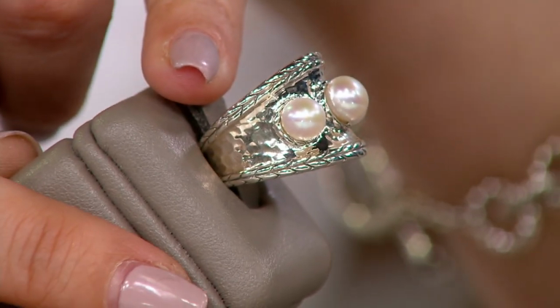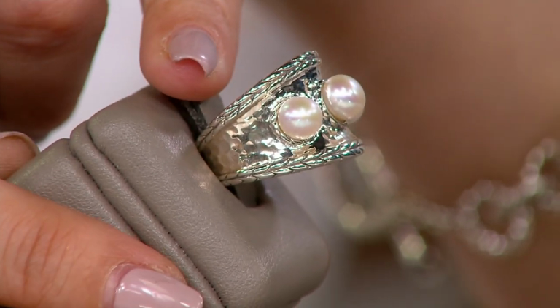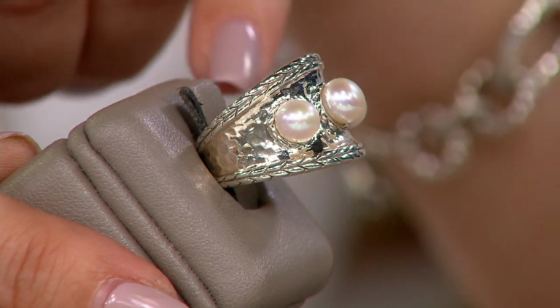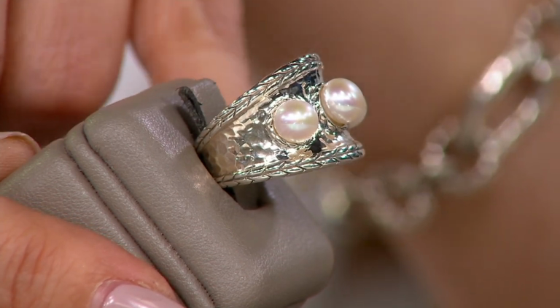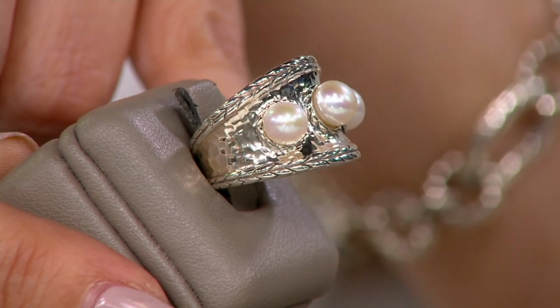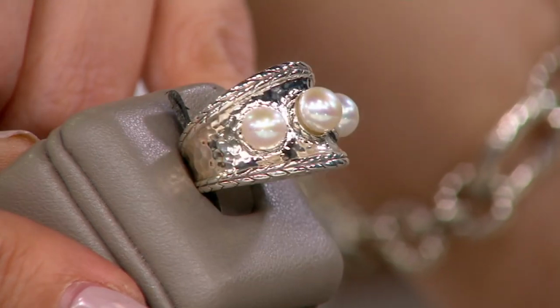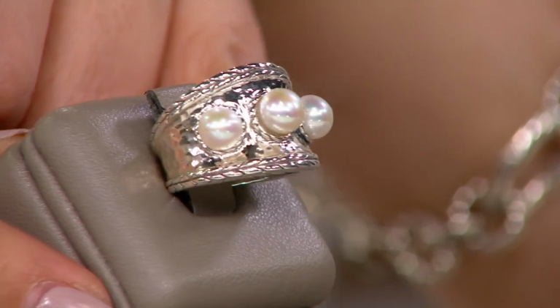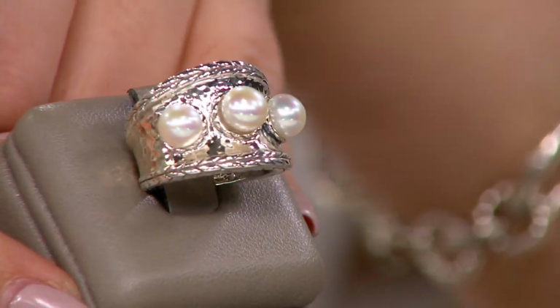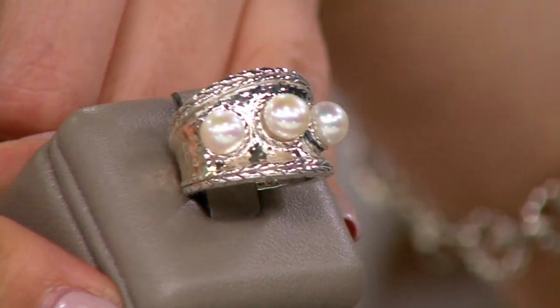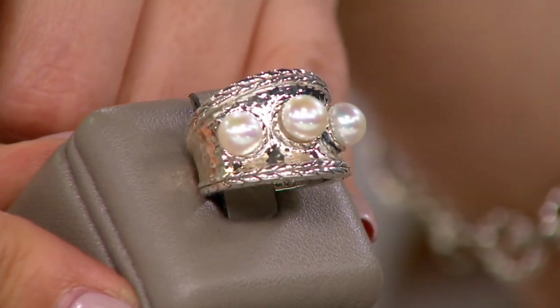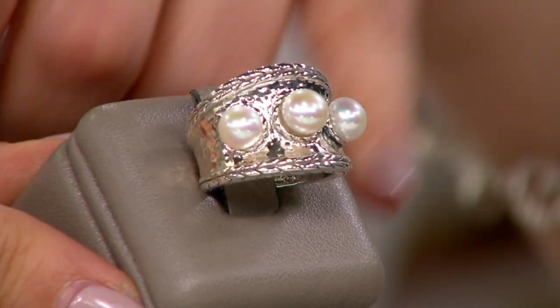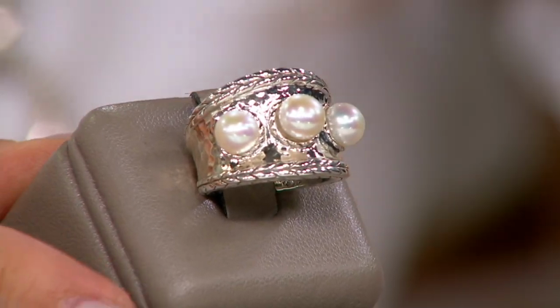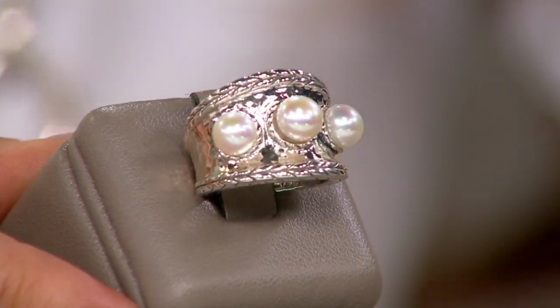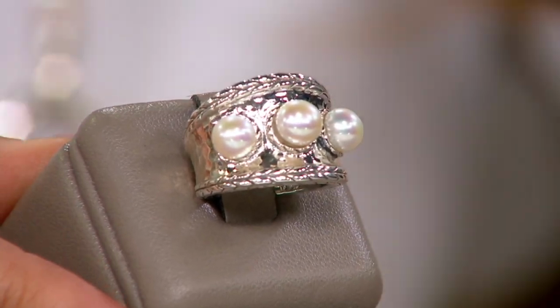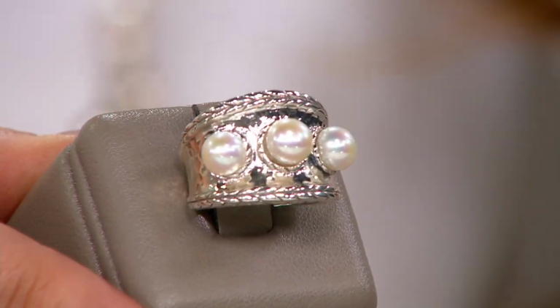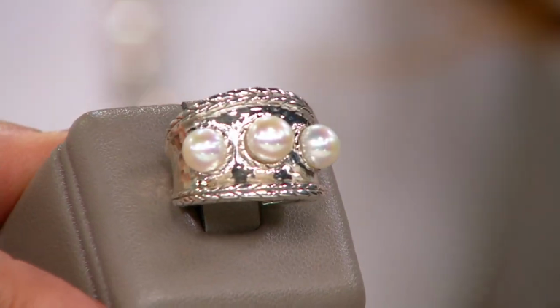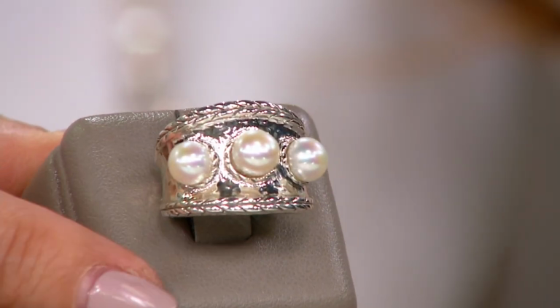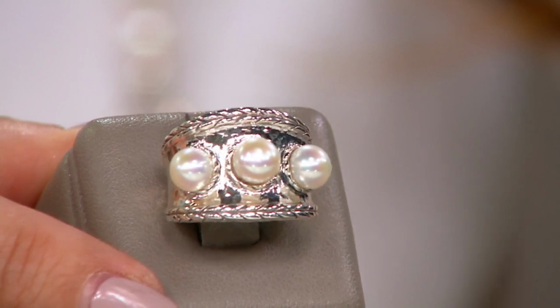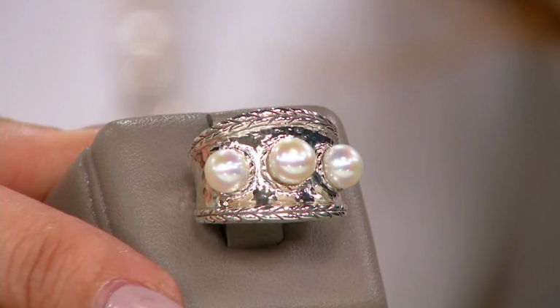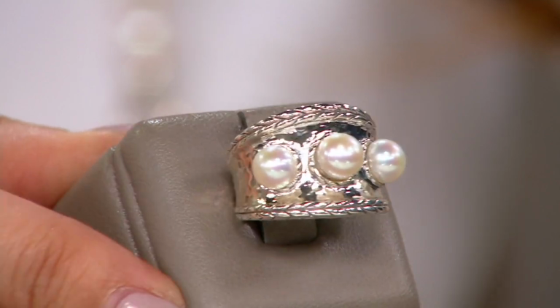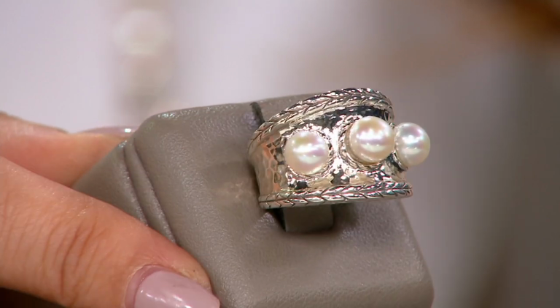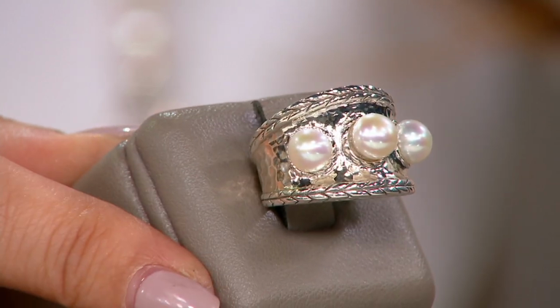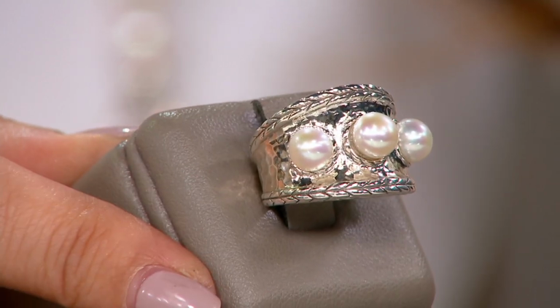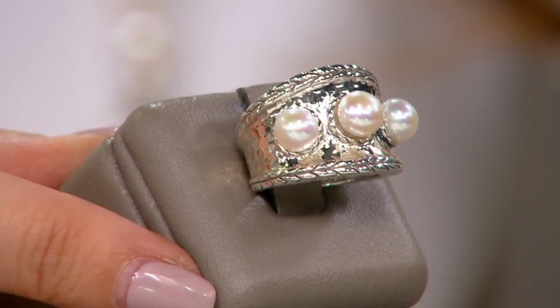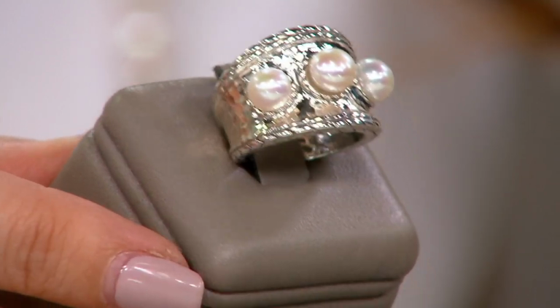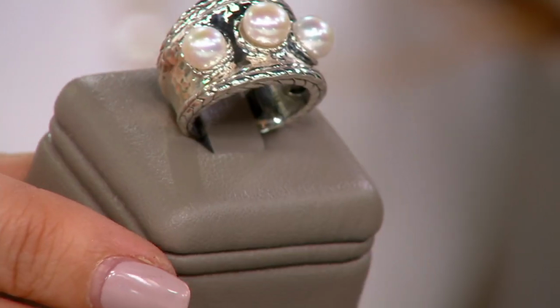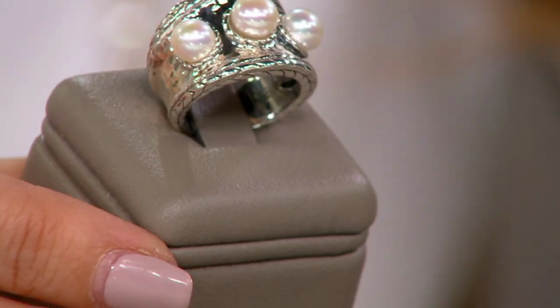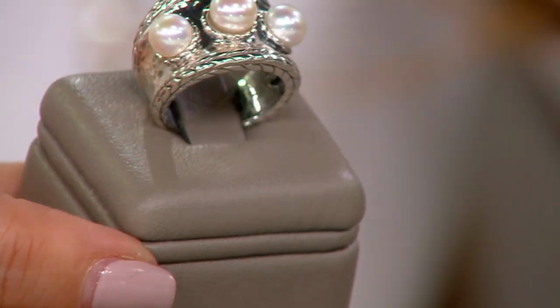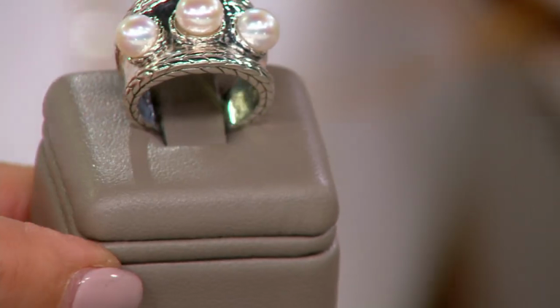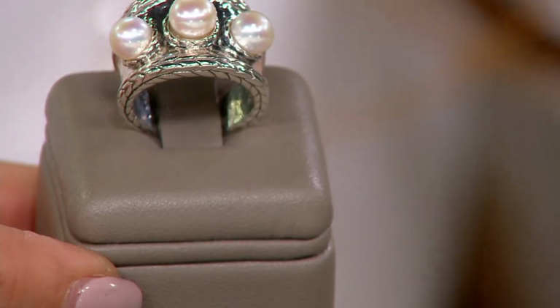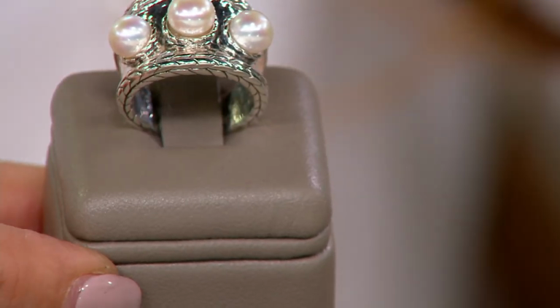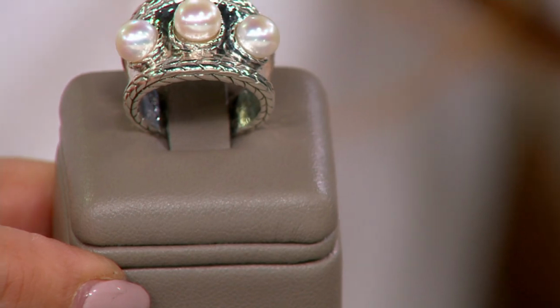Those of you who collect J will recognize this silhouette. This tapered, concave-style ring is one of our best-selling silhouettes for the past 10 years.